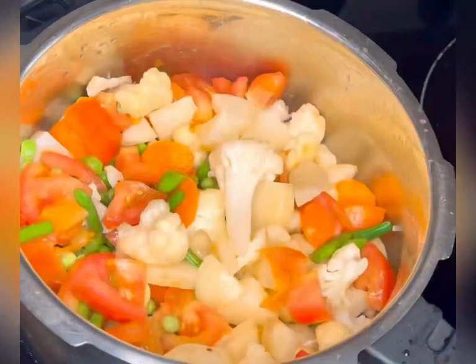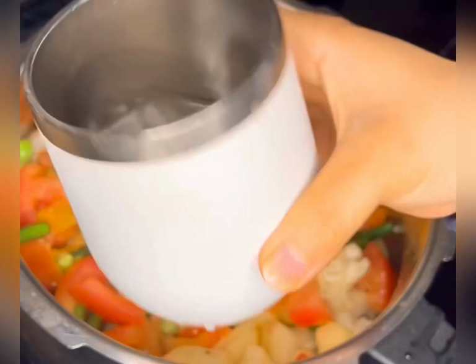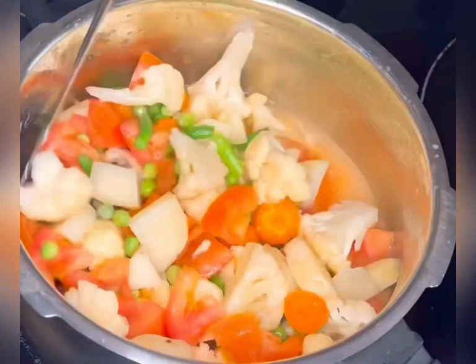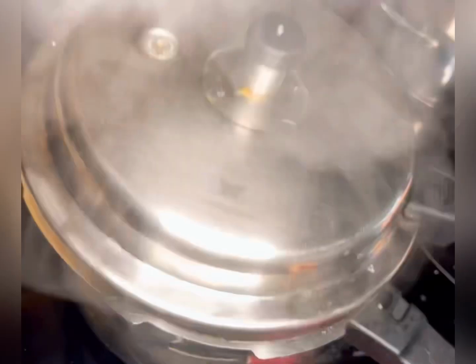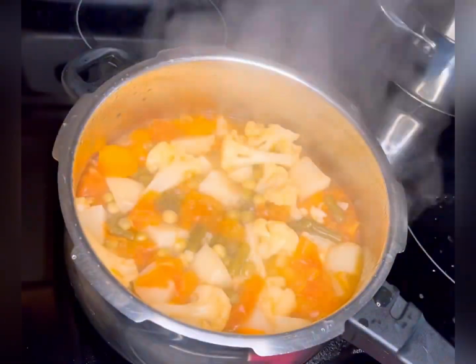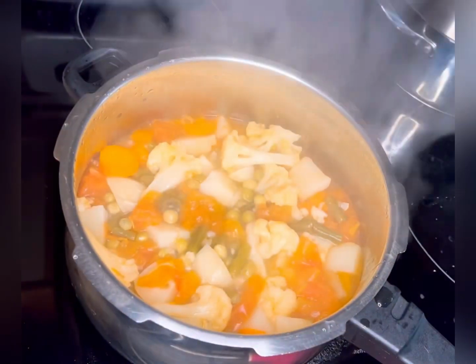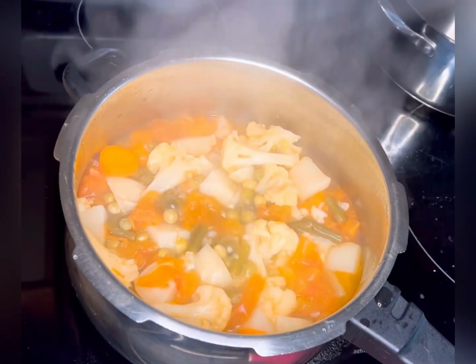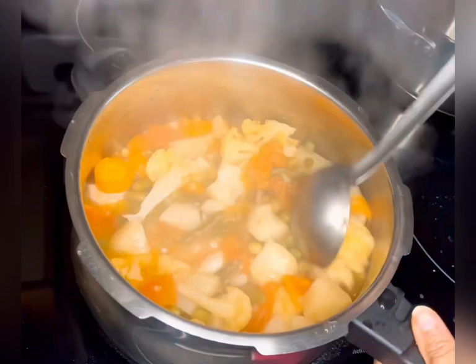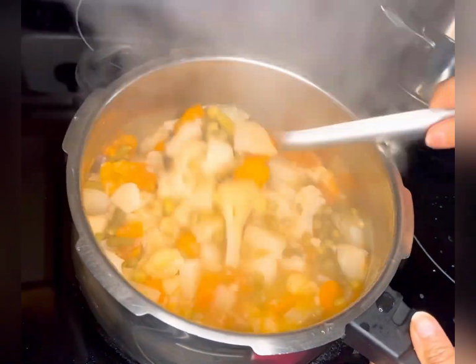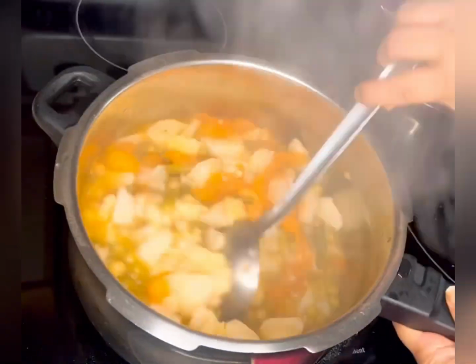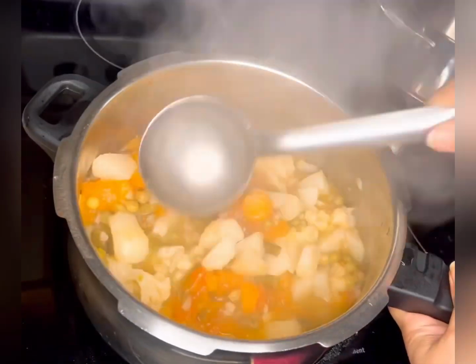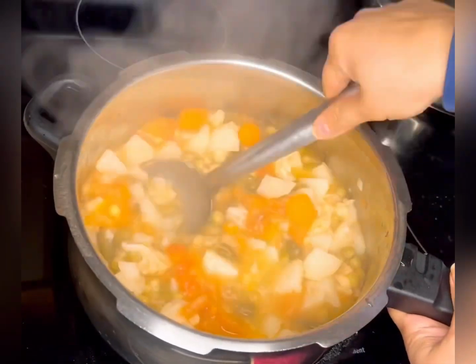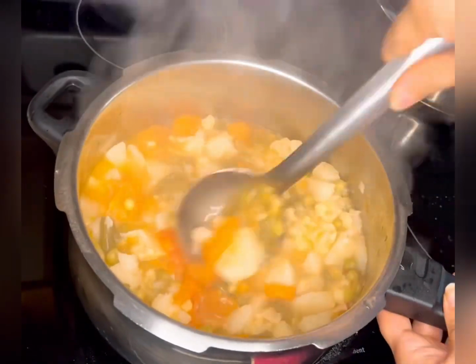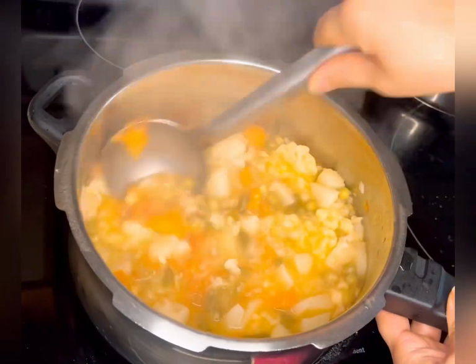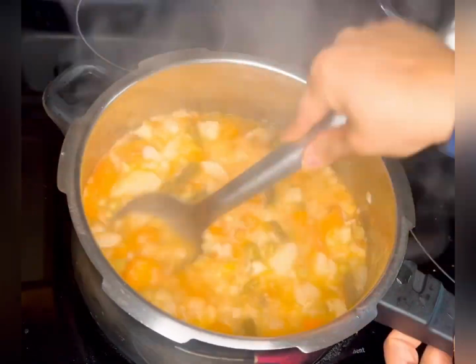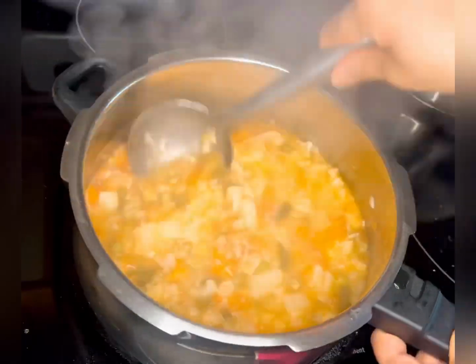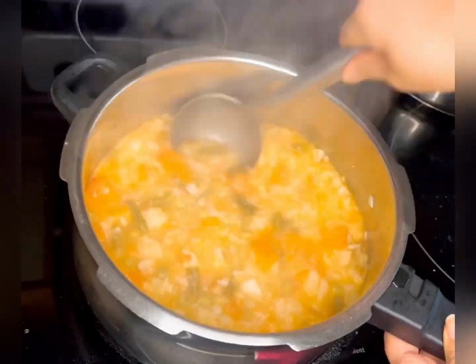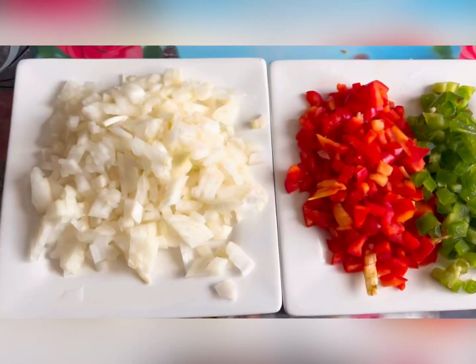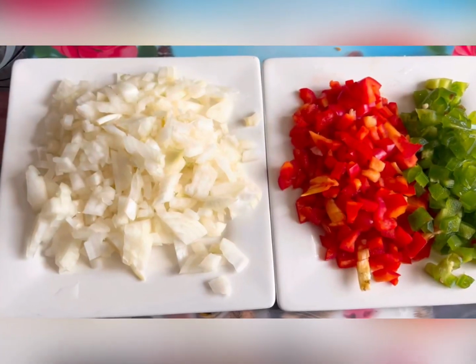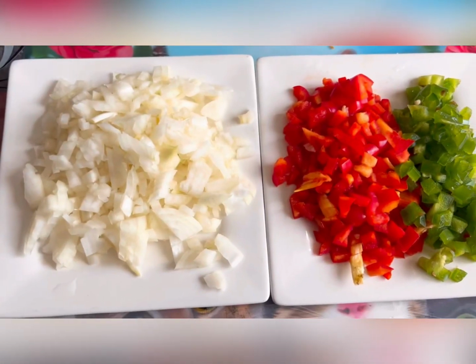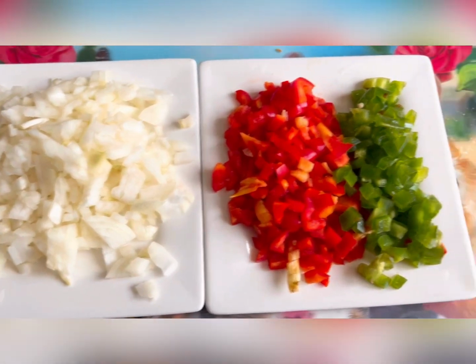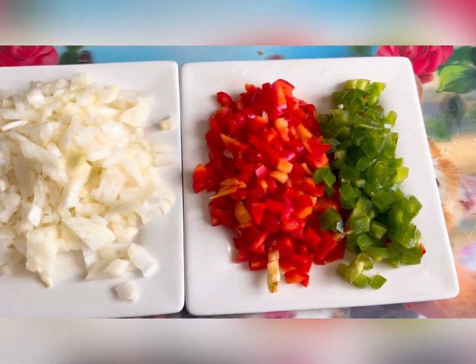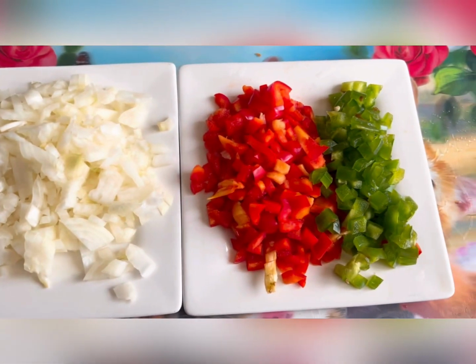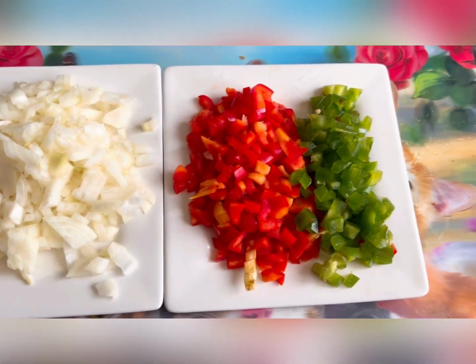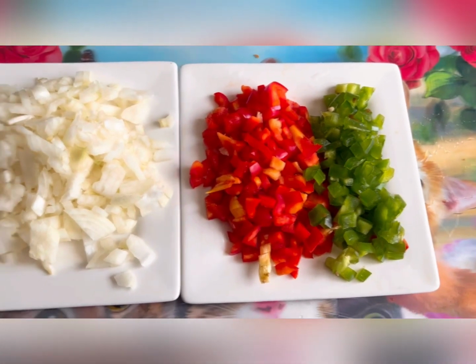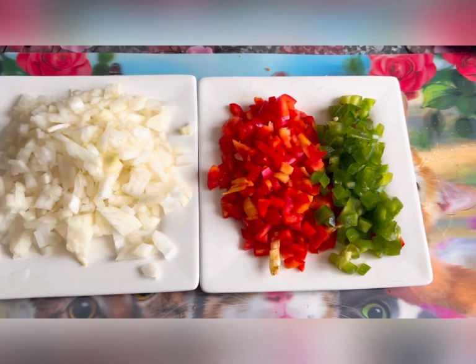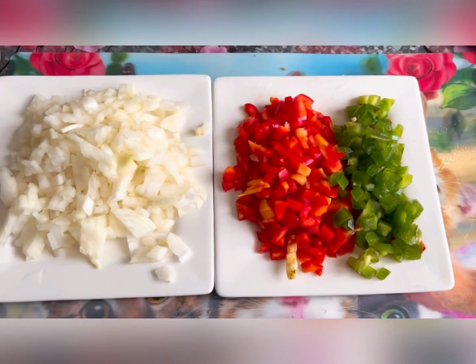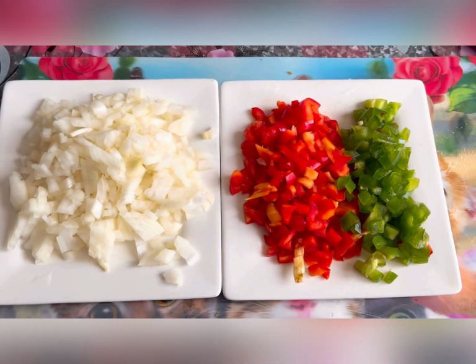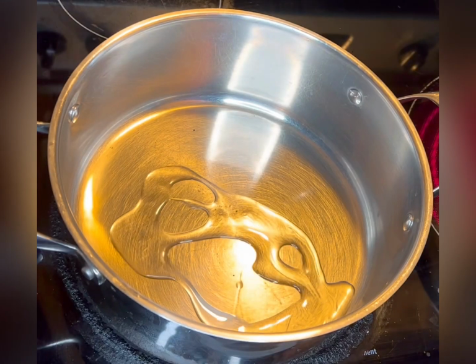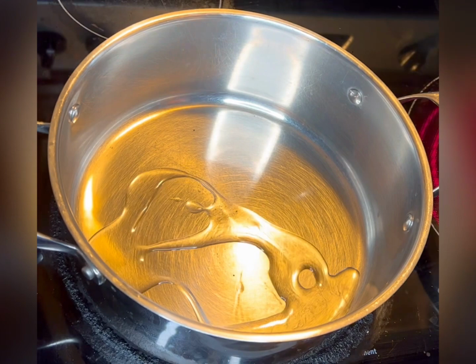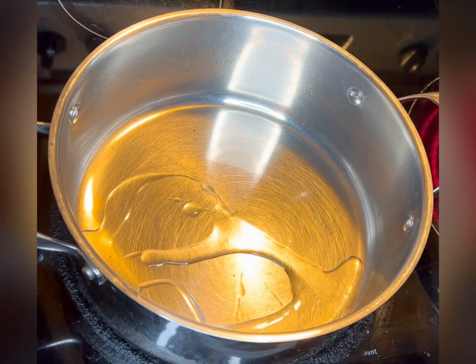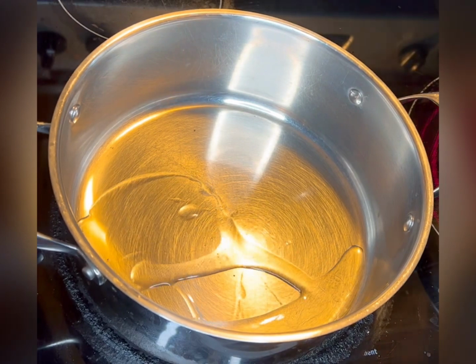Our veggies are cooked nicely. Now mash them well with the help of a masher or a big spoon. I have also chopped two medium-size onions and half cup of capsicum for the masala base.